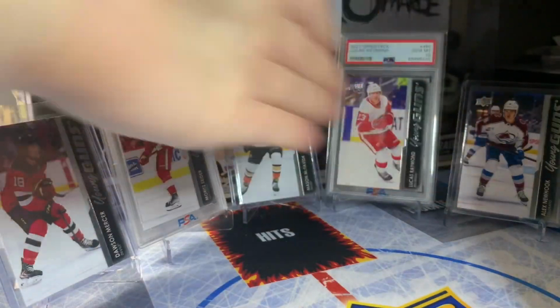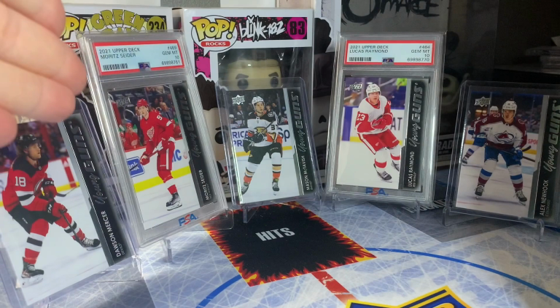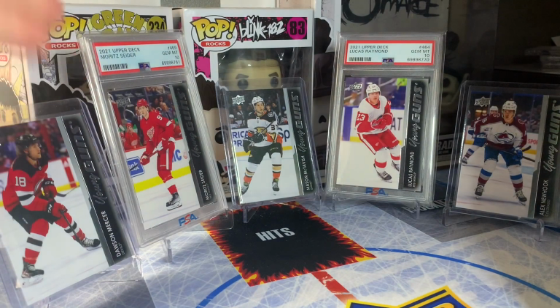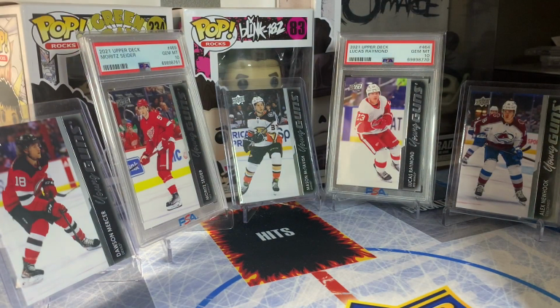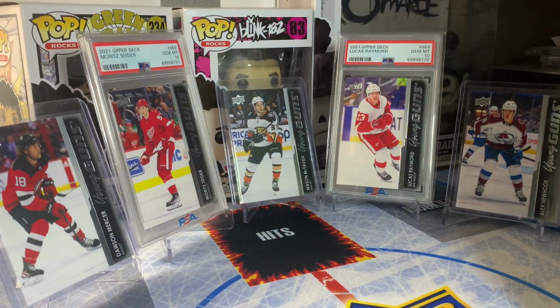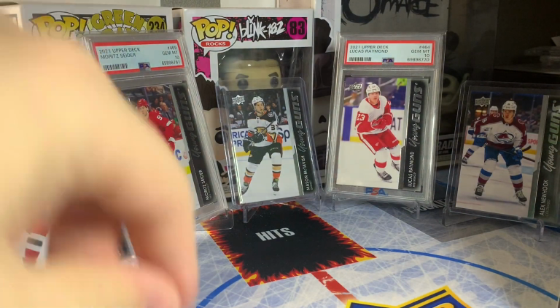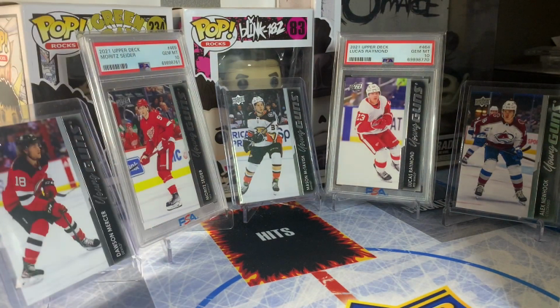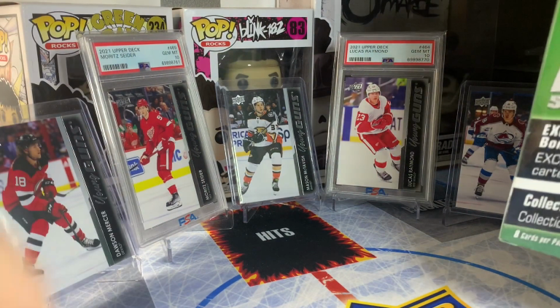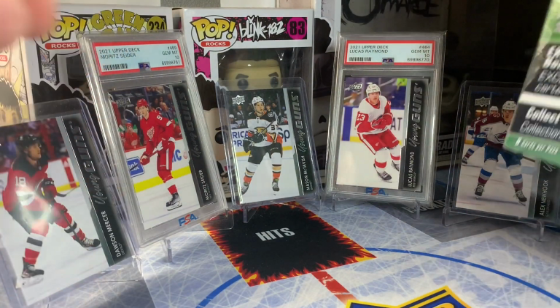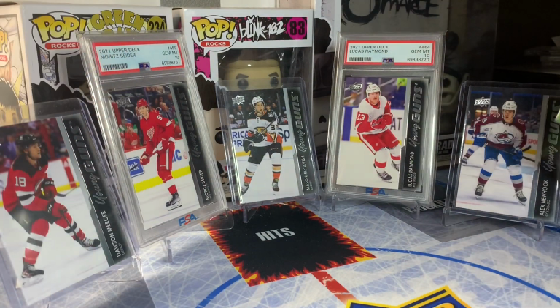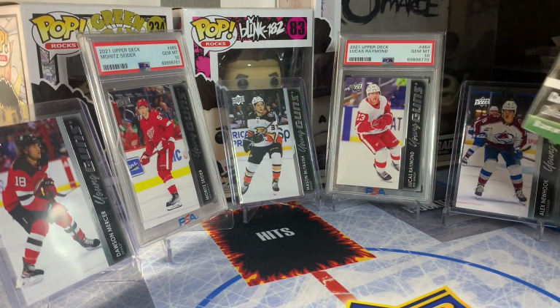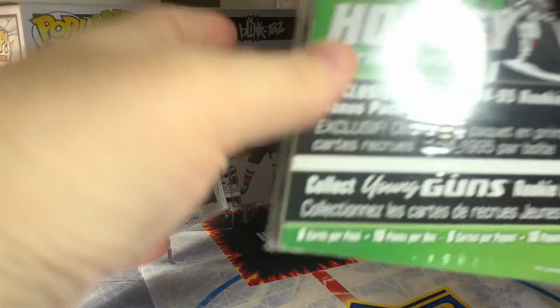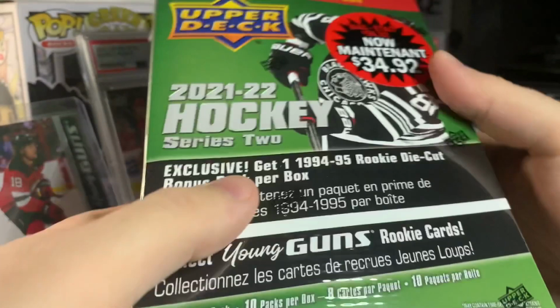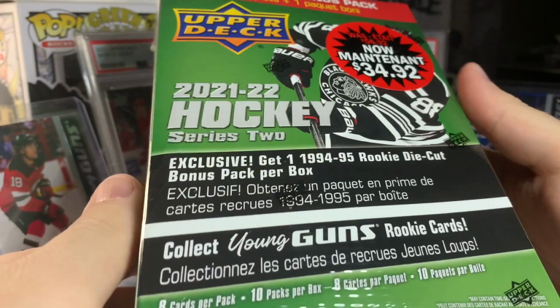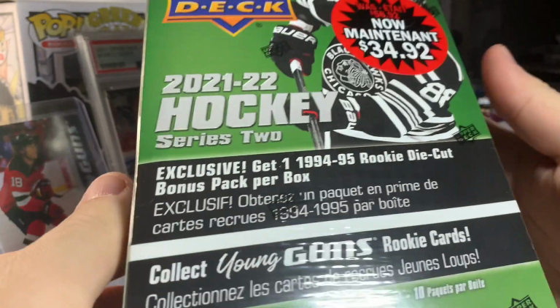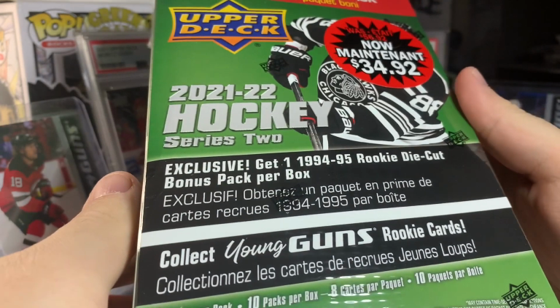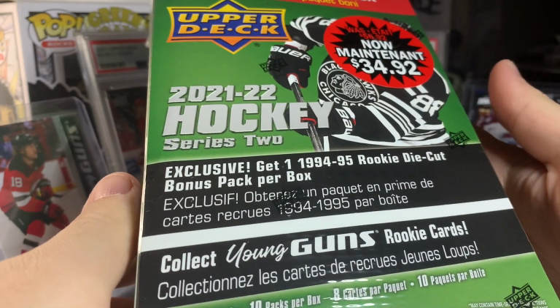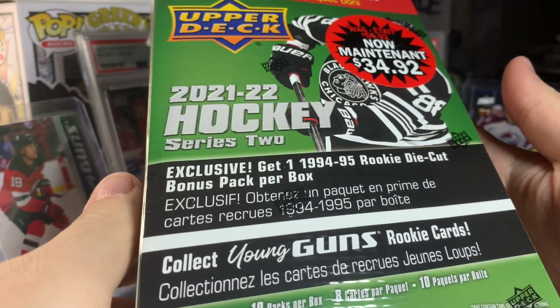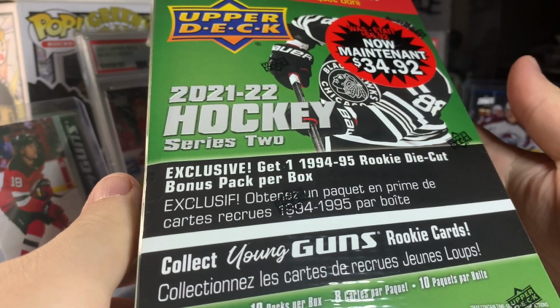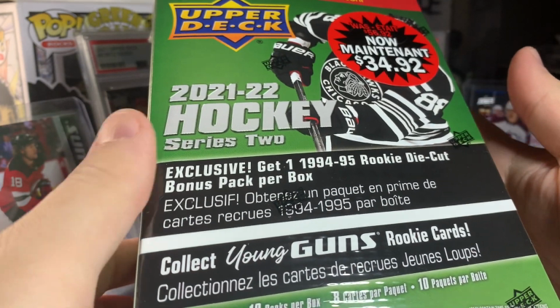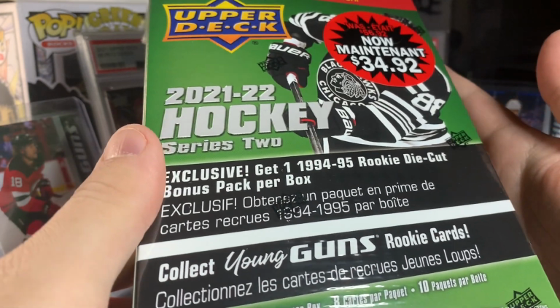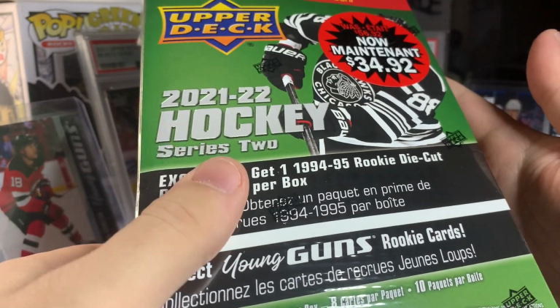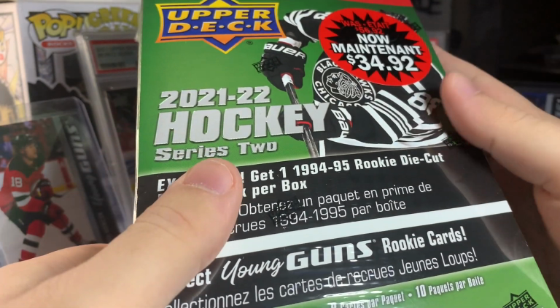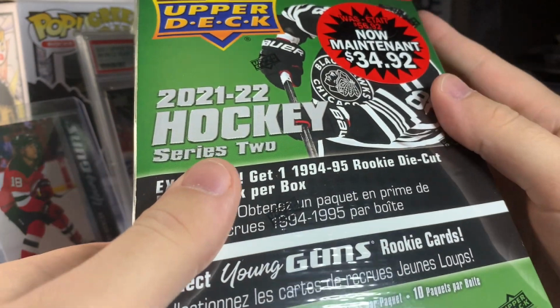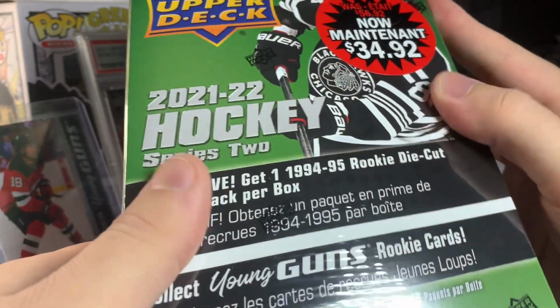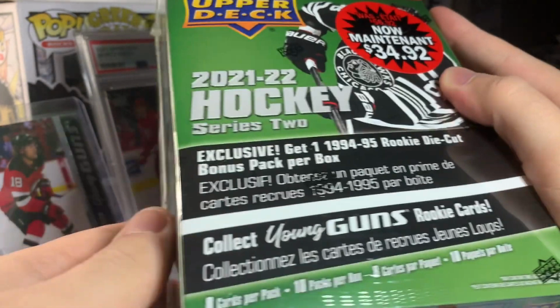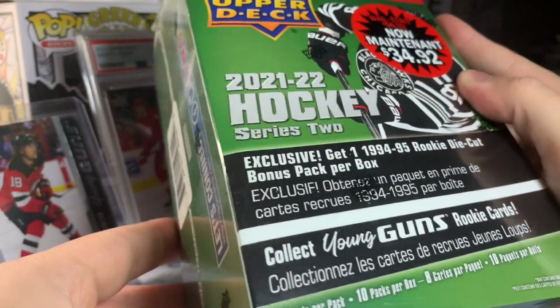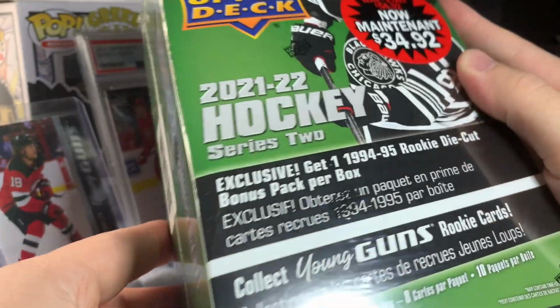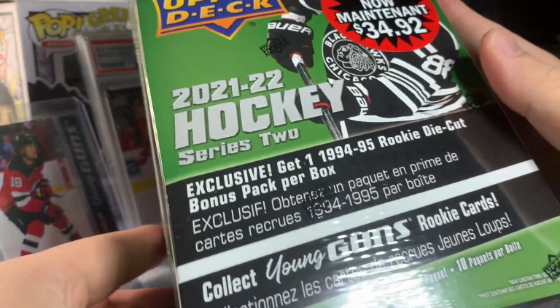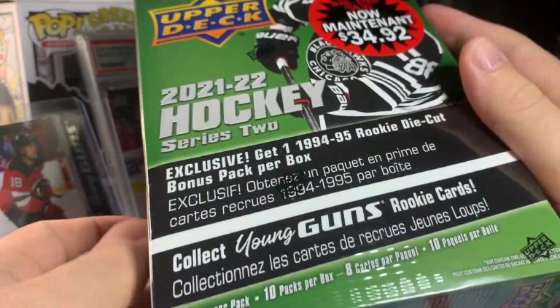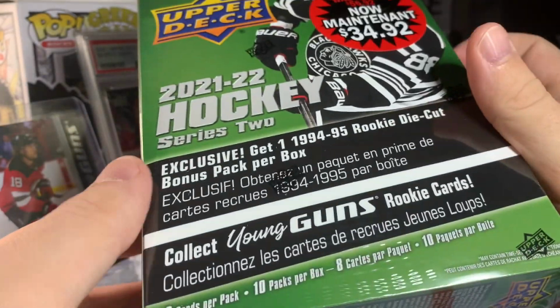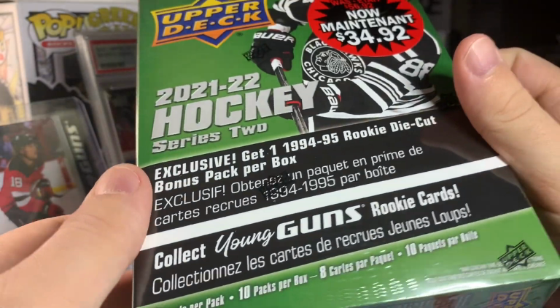We got the top guys in the background. We're looking for Sire, McTavish, Raymond, Newhook, Mercer — same old guys. I'm excited to rip into another mega box. Kind of an impulse buy at Walmart because I haven't opened a ton of these, so we'll see if we can get one of the top guys today.